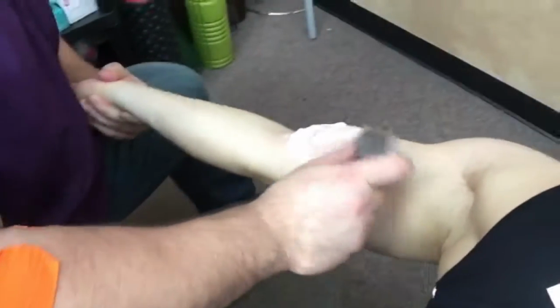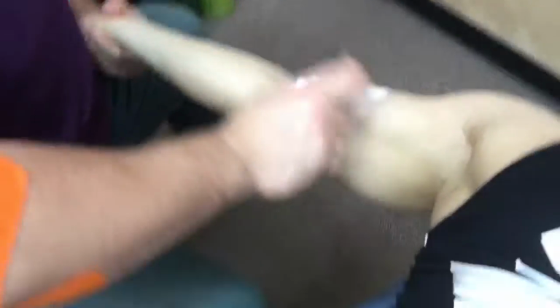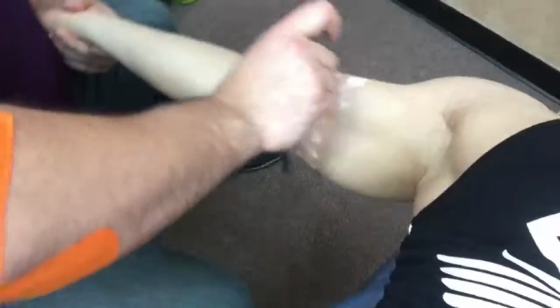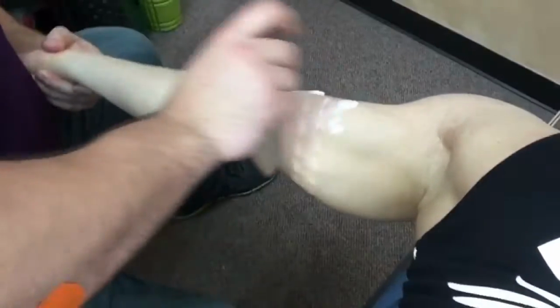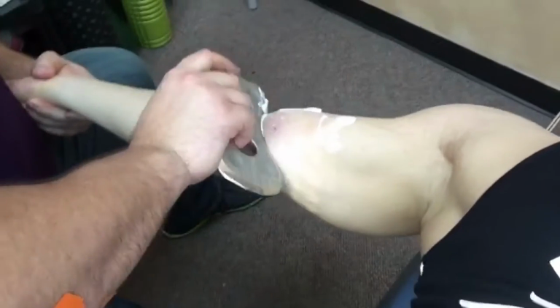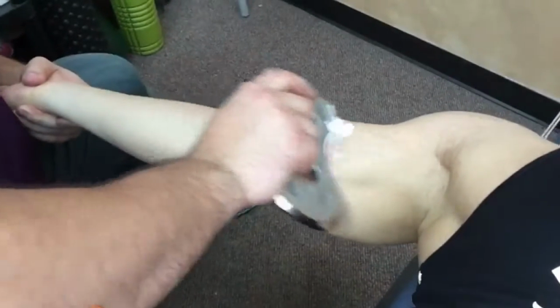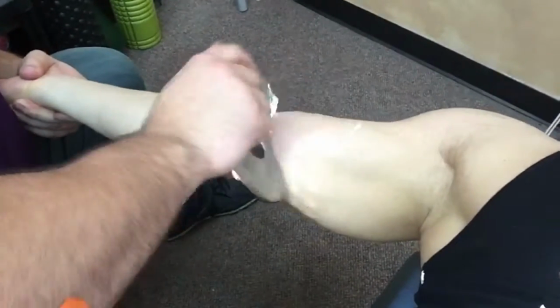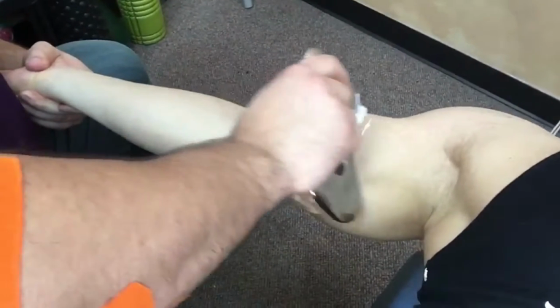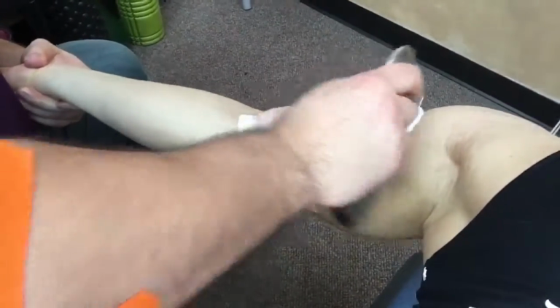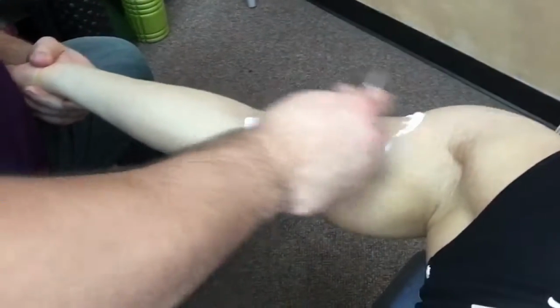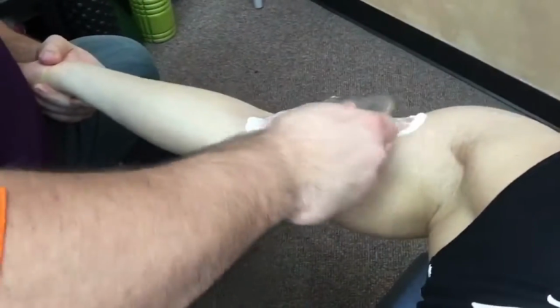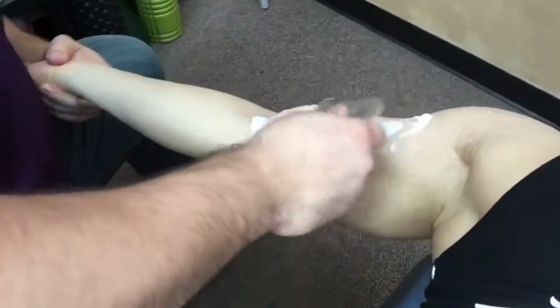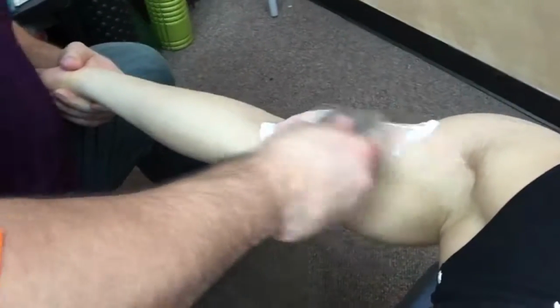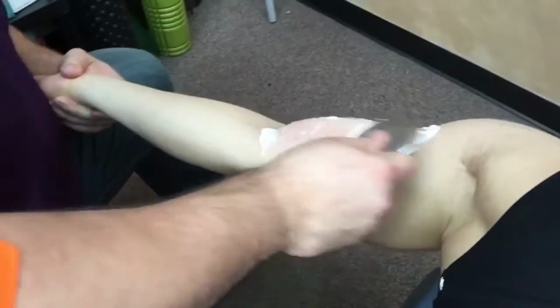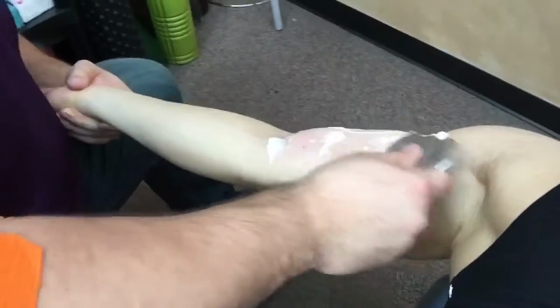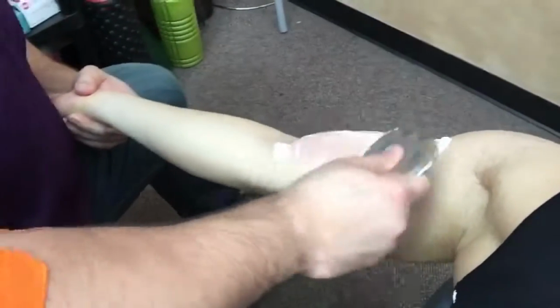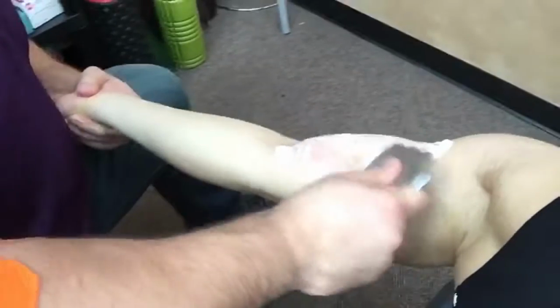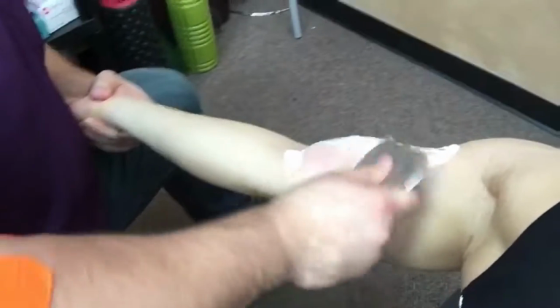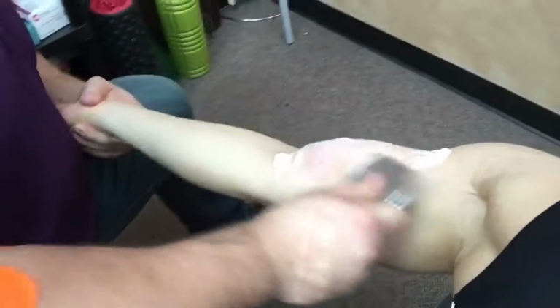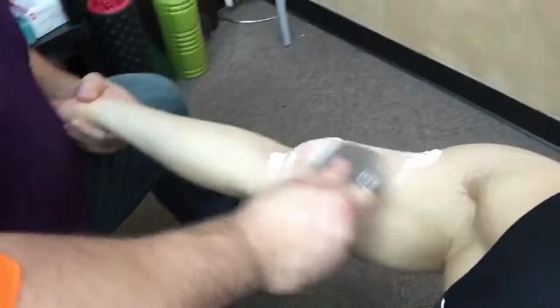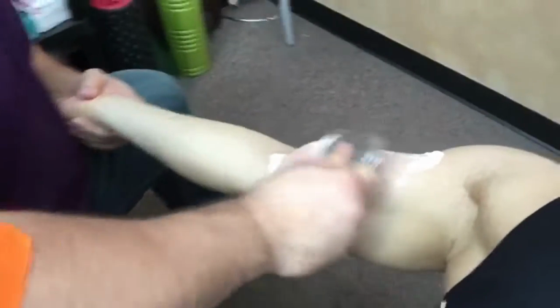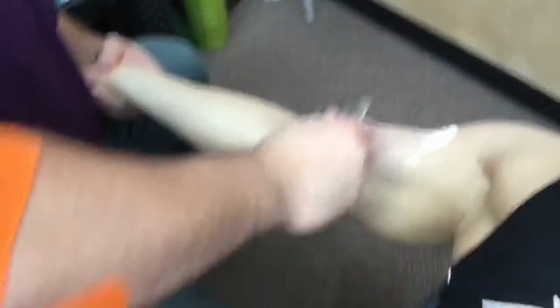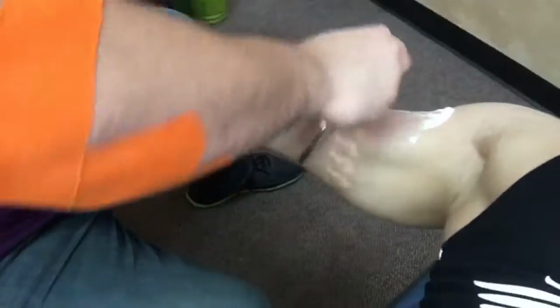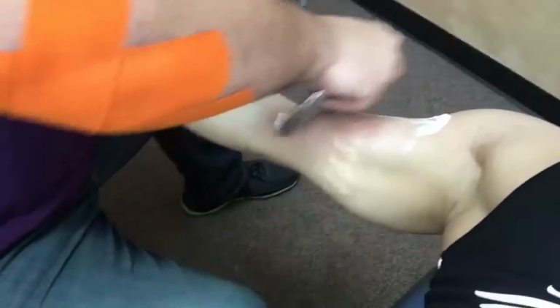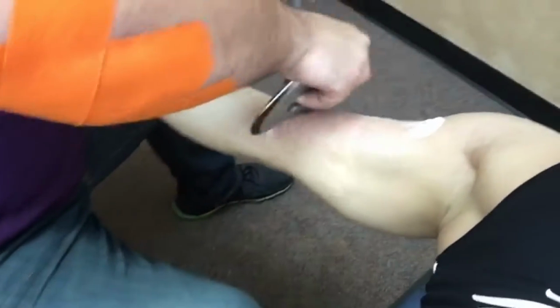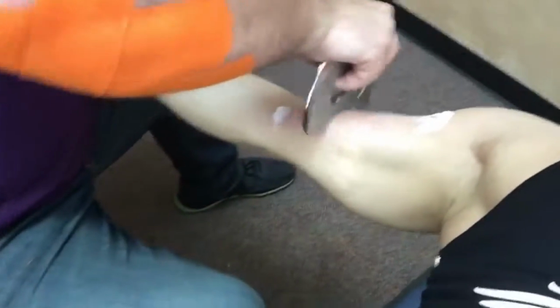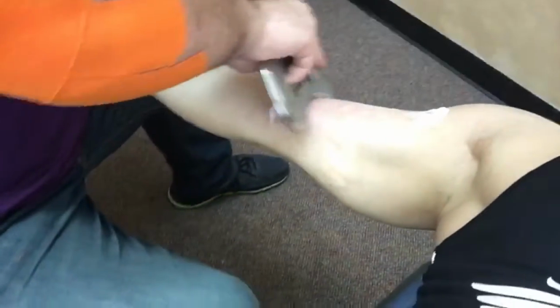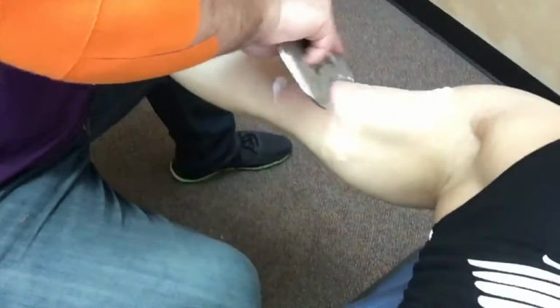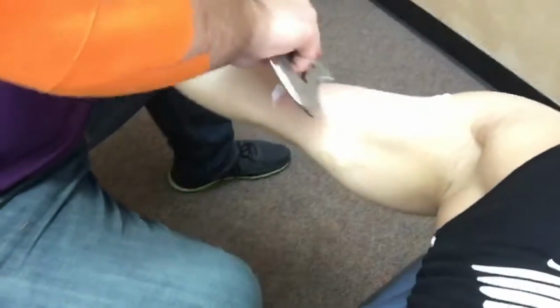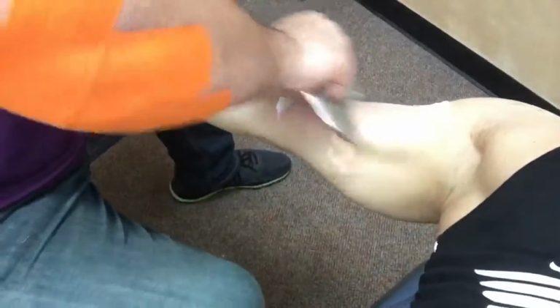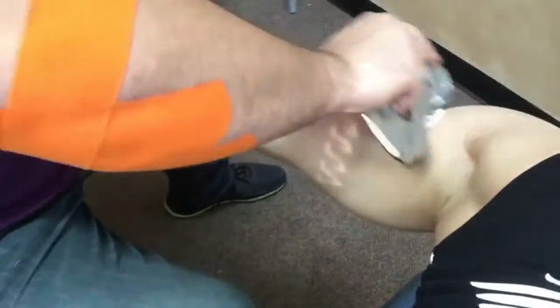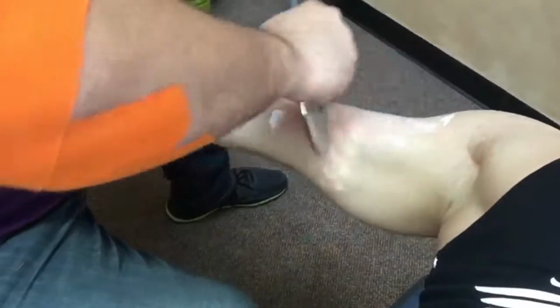We go with a little muscle scraping. That's a really small muscle scraping tool, man. Objects in me are smaller than they appear.